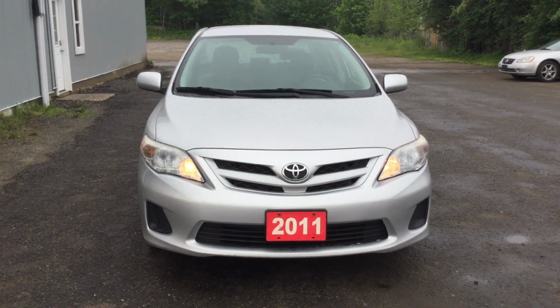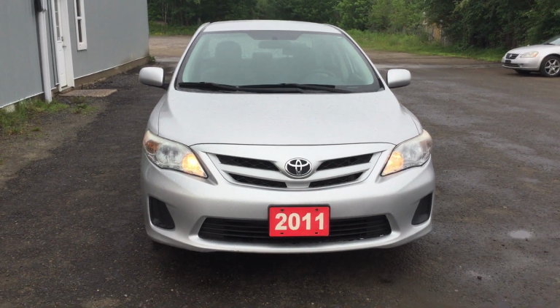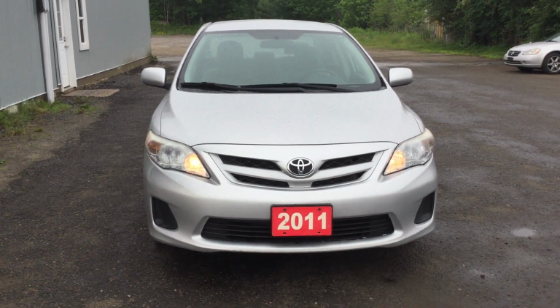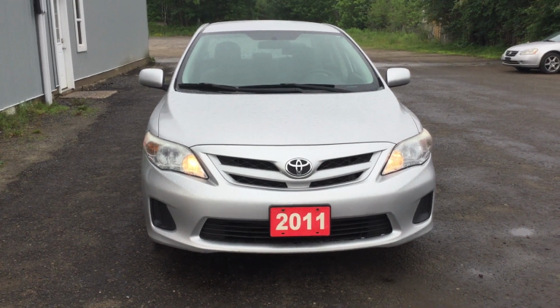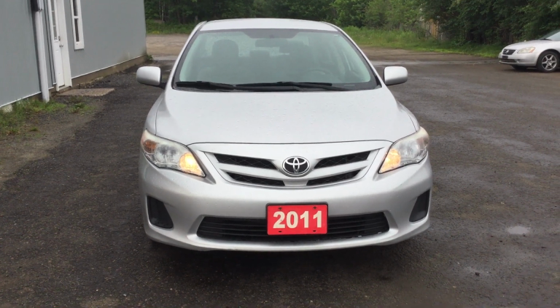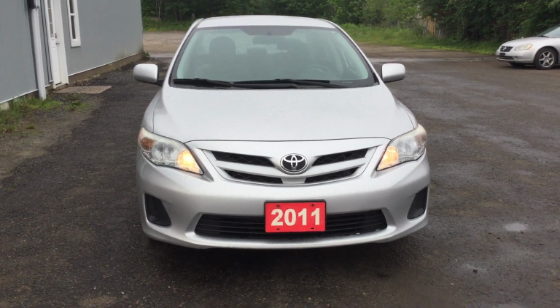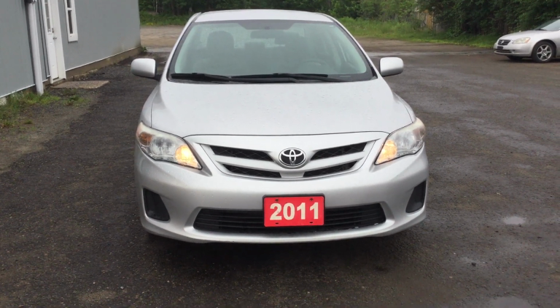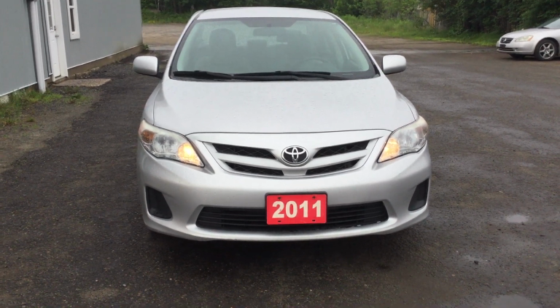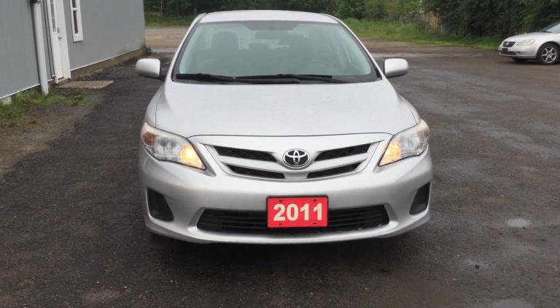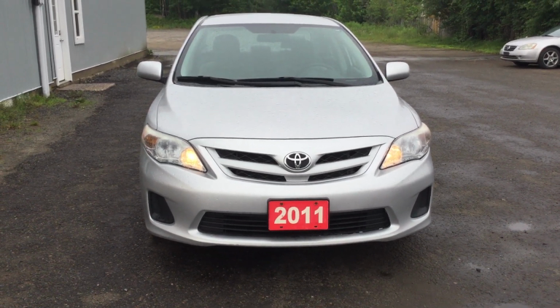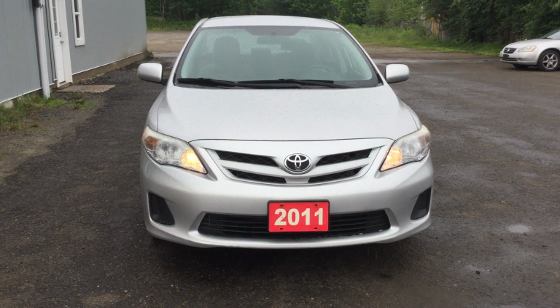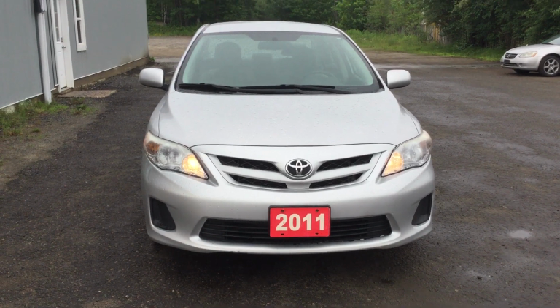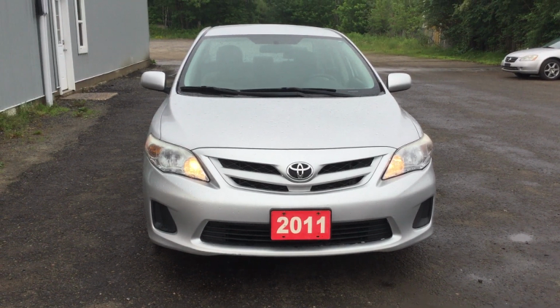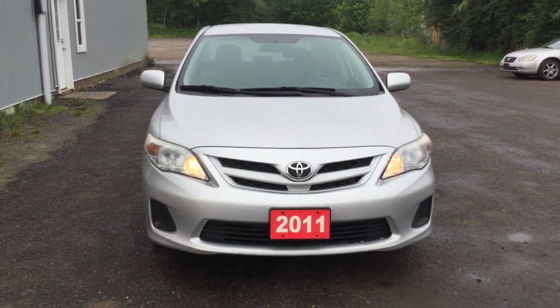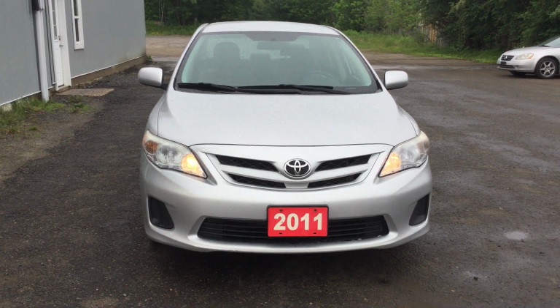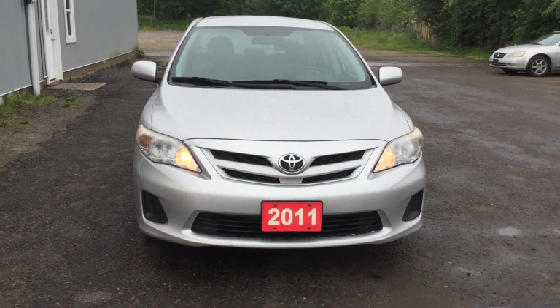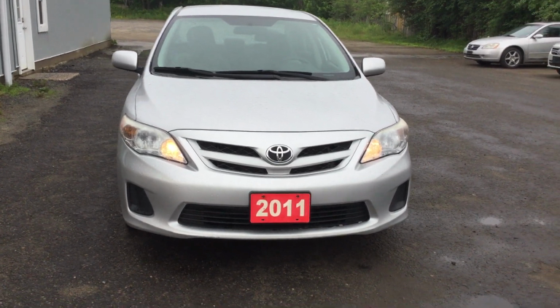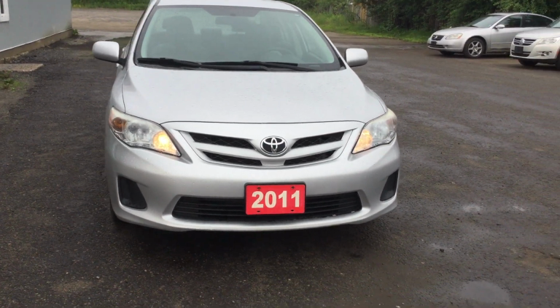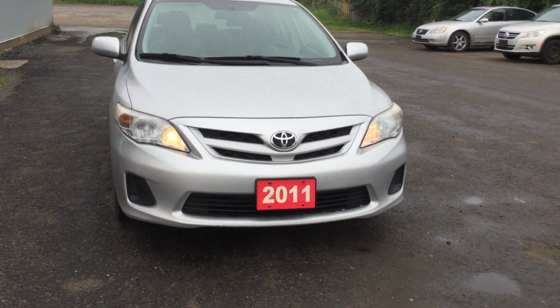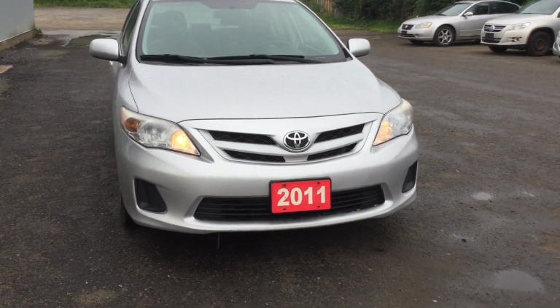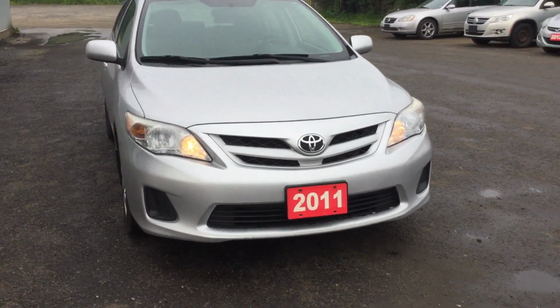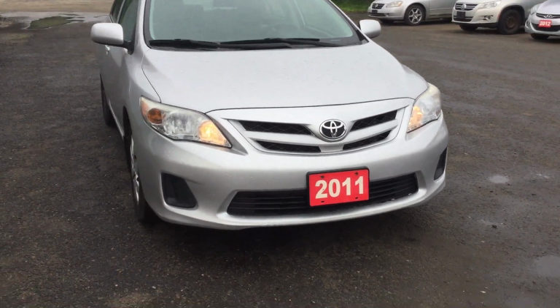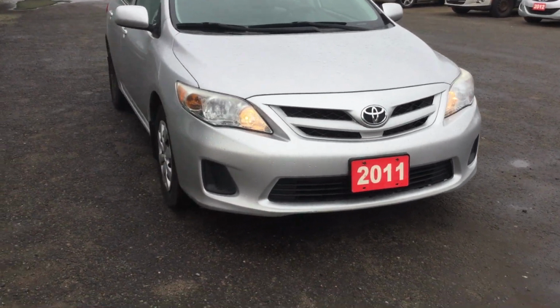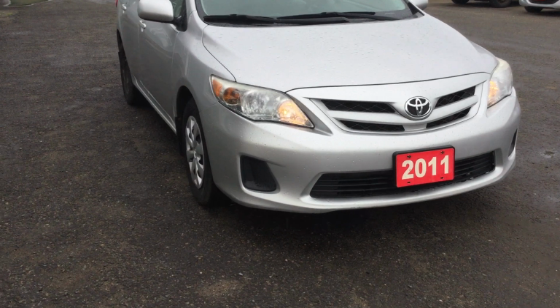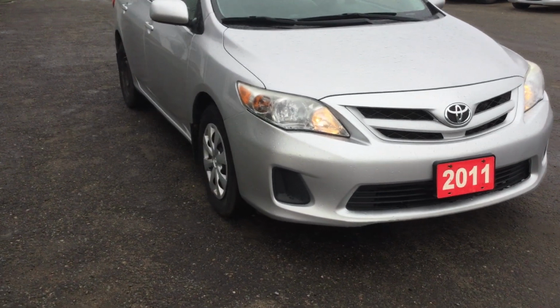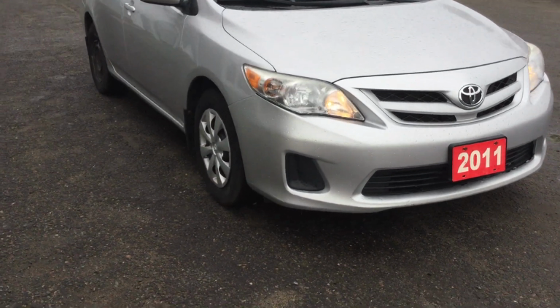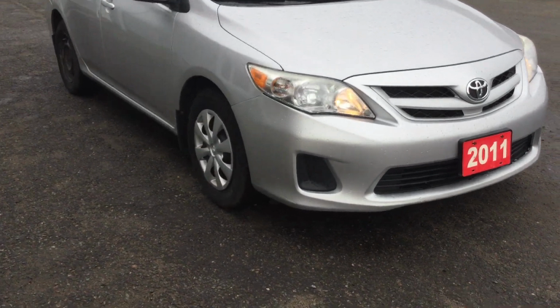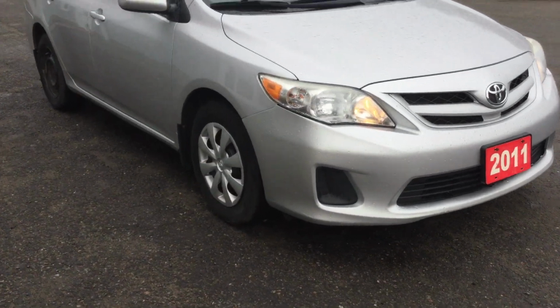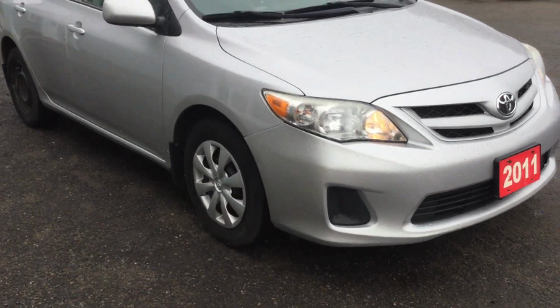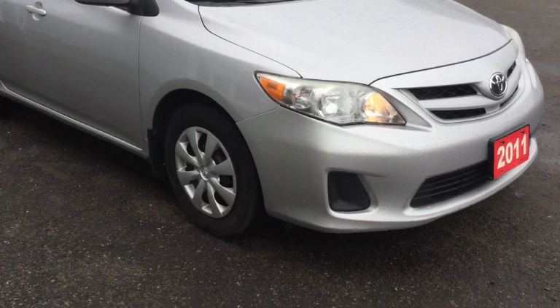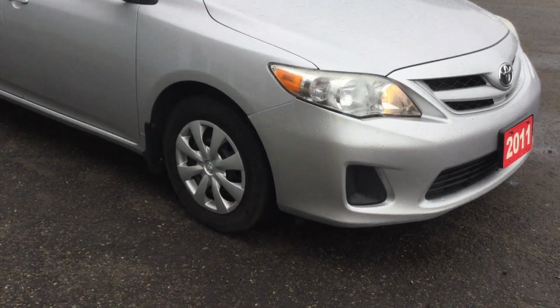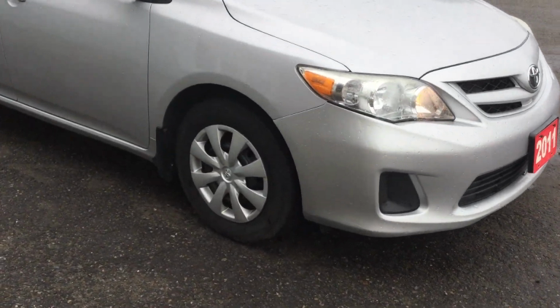Morning Asif, it's Steve from Drive Credit Canada. I'm just doing a quick video for you for the 2011 Toyota Corolla, just to show you the vehicle itself. The car drives really nicely.